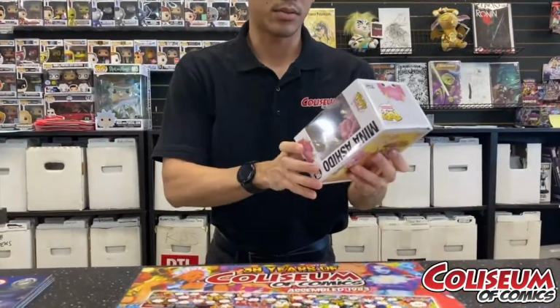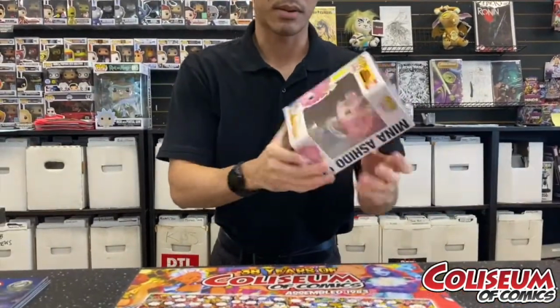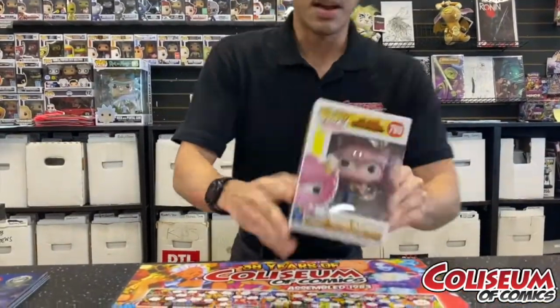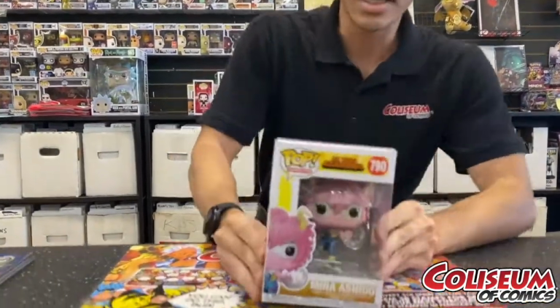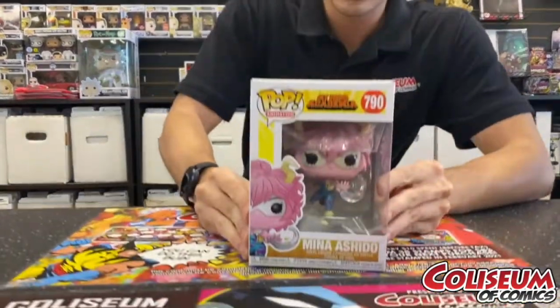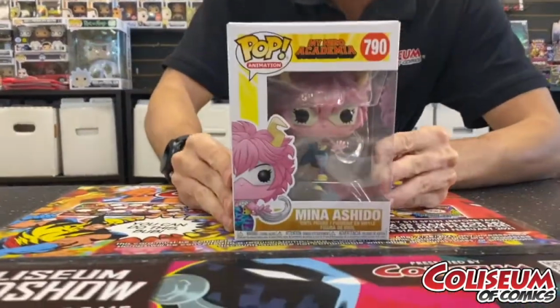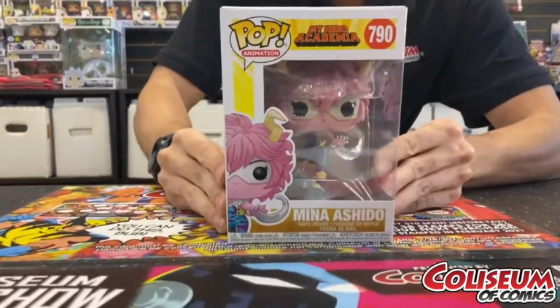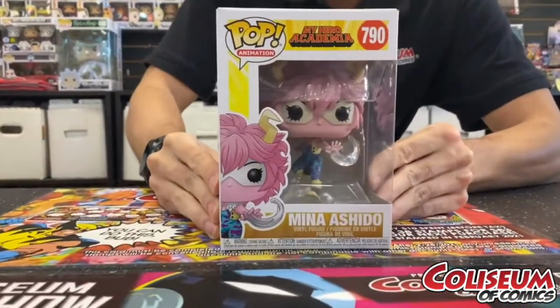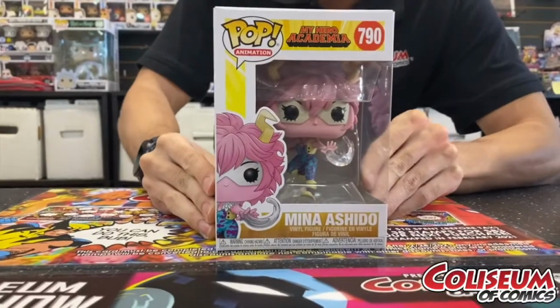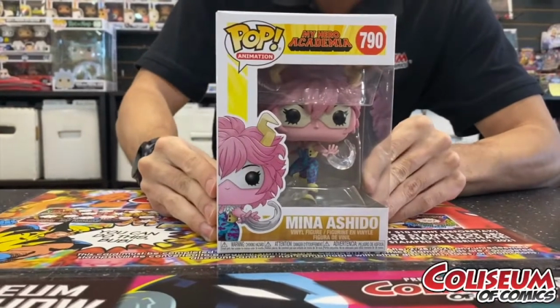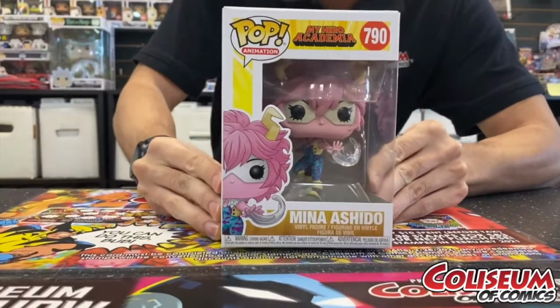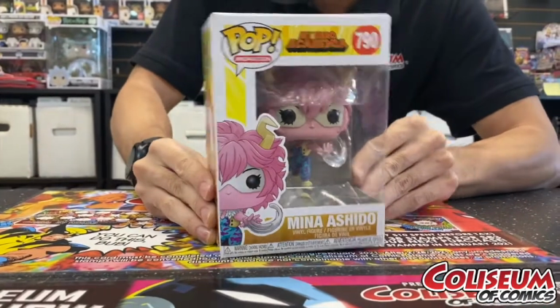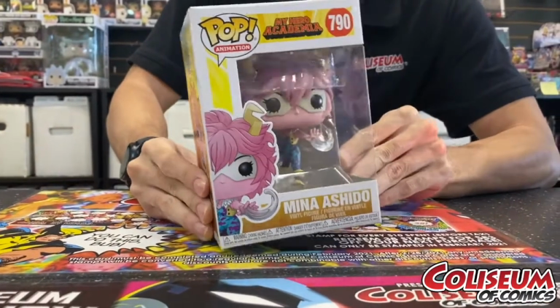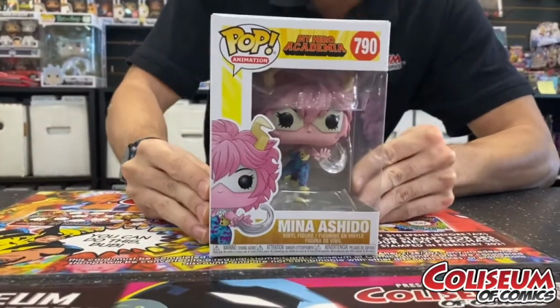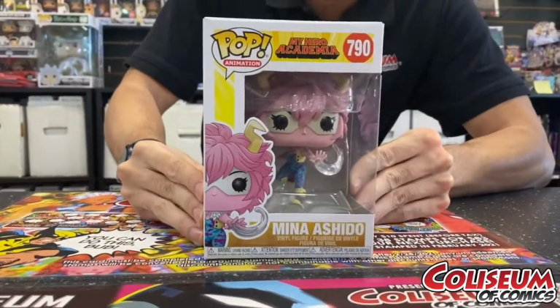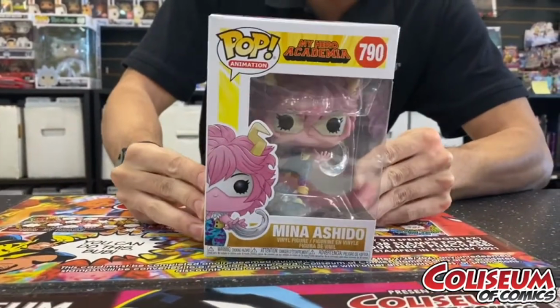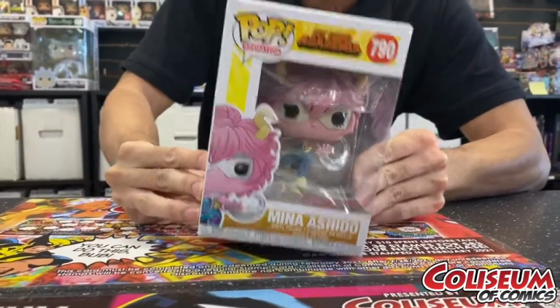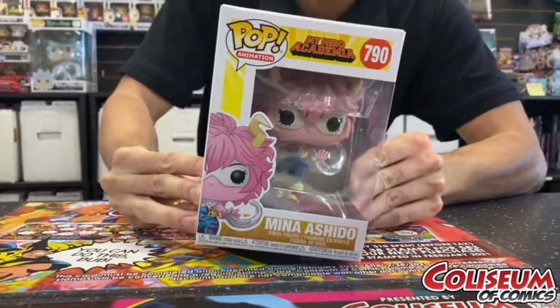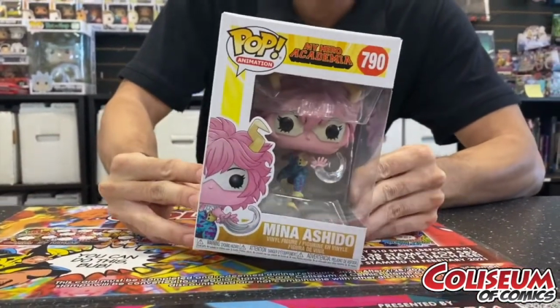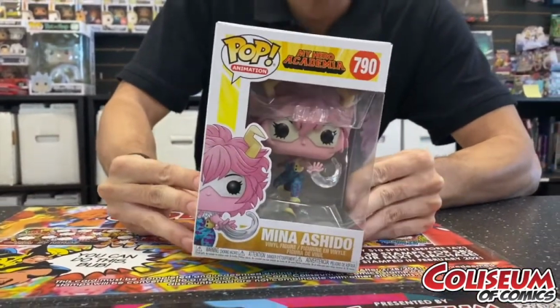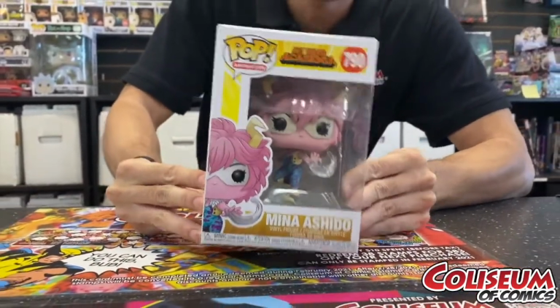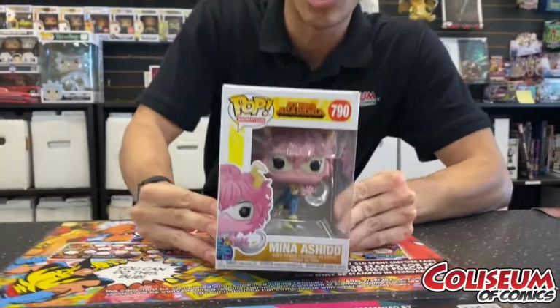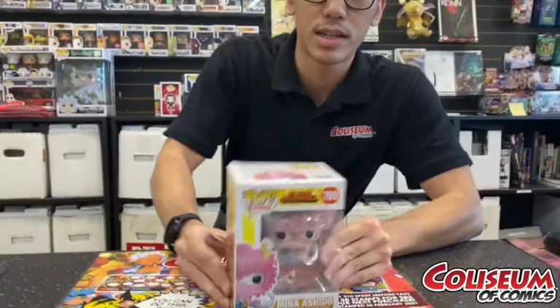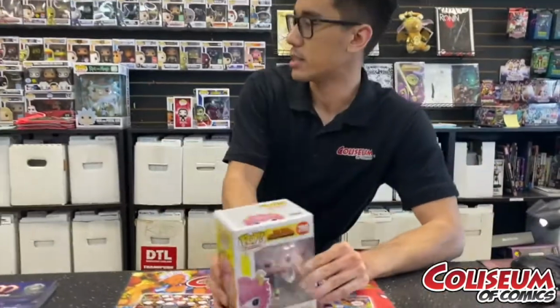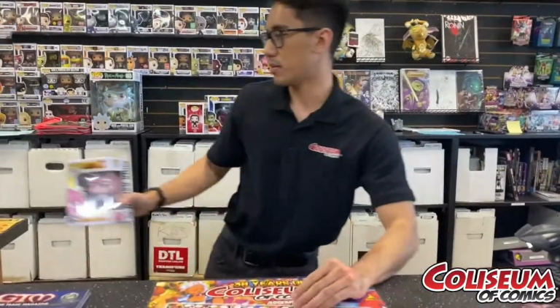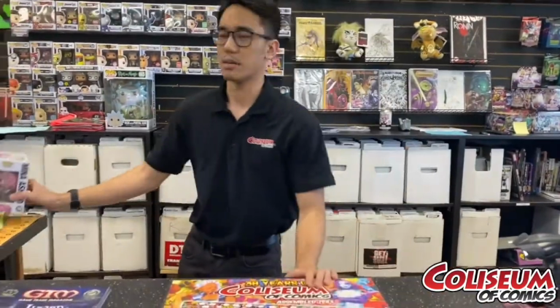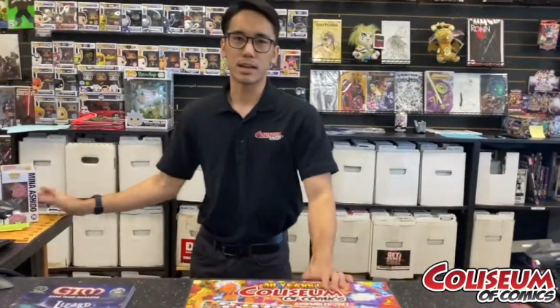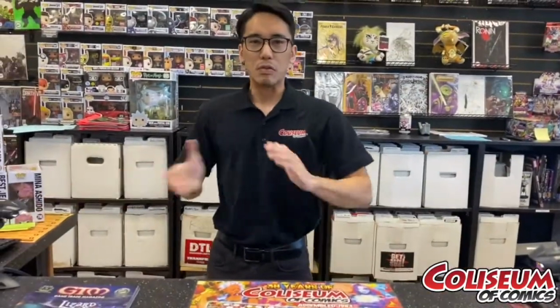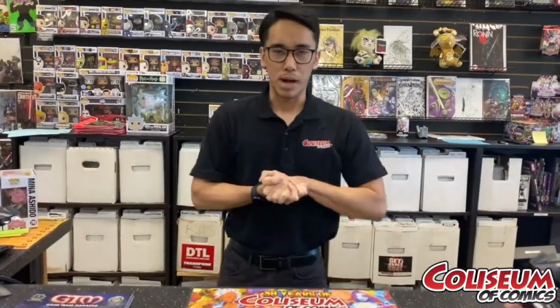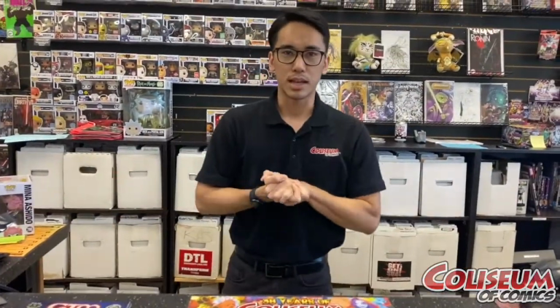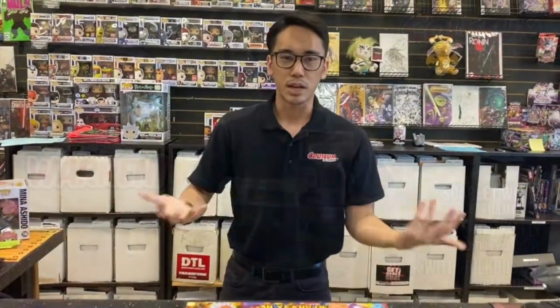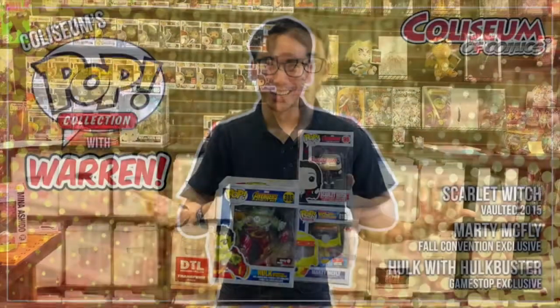The last thing I want to talk about is Mina Ashido — she is one of the students at UA. She's pink, she is serving her acid, and she is gorgeous. Come by and take a look! That's all I wanted to talk about today for the pops. Thank you guys for coming by.